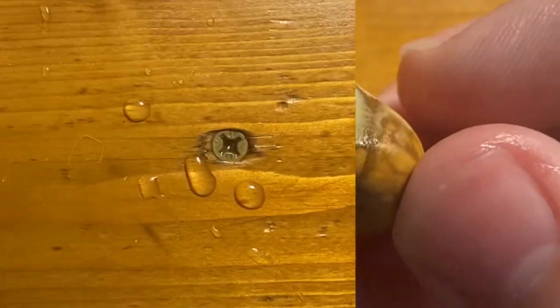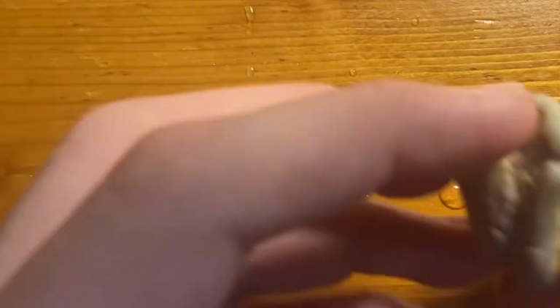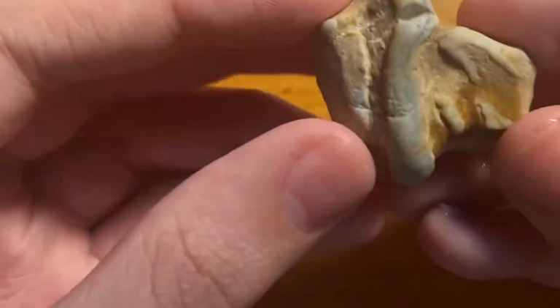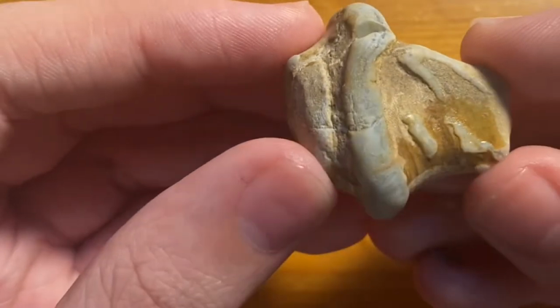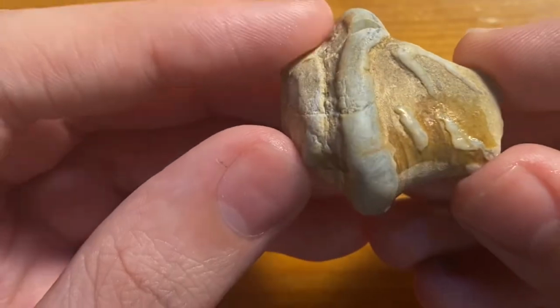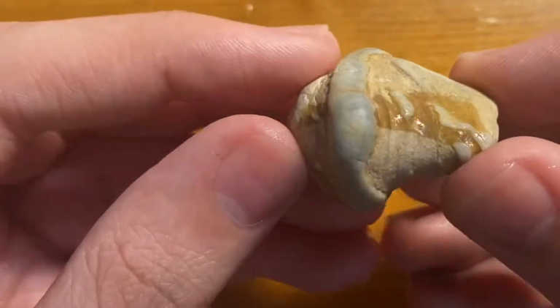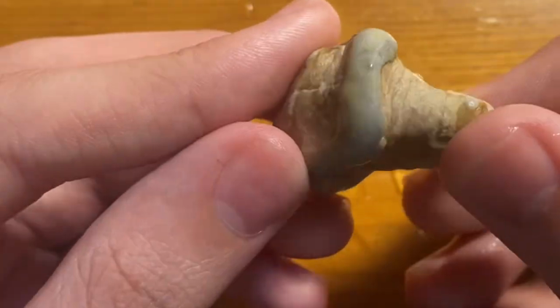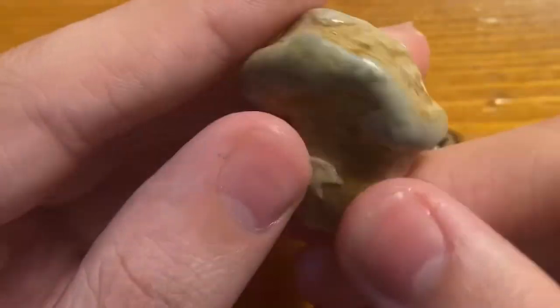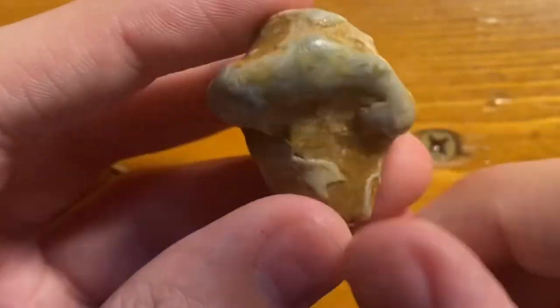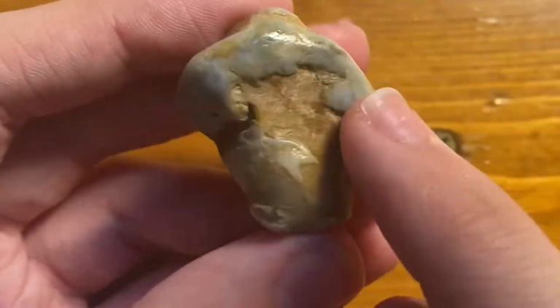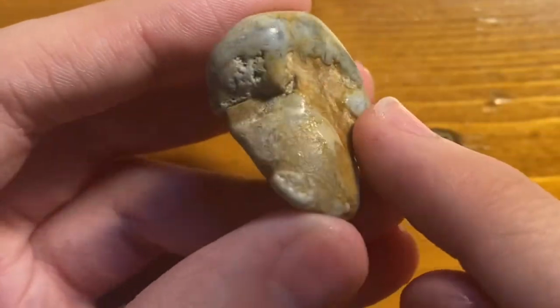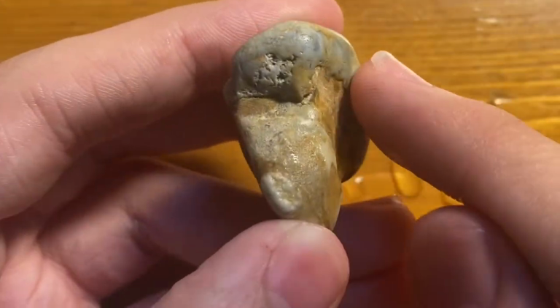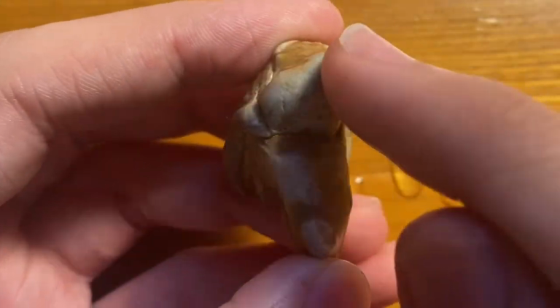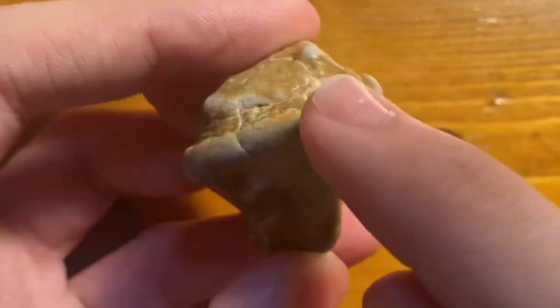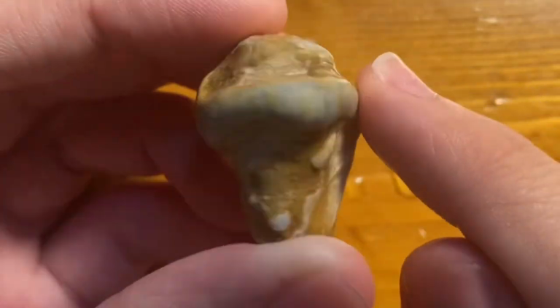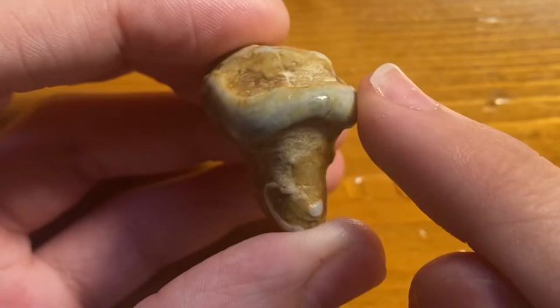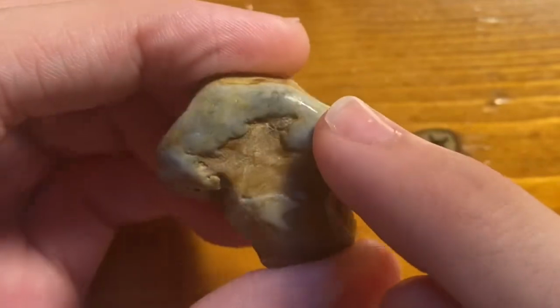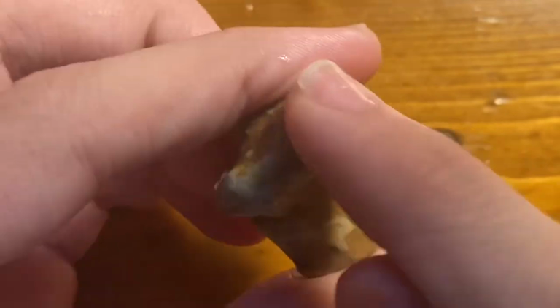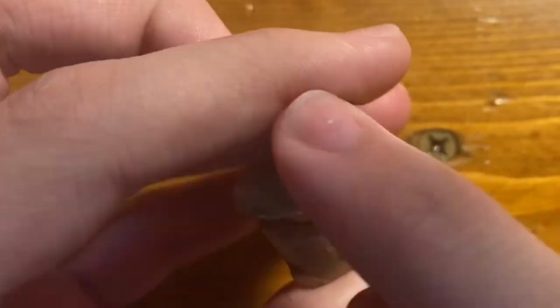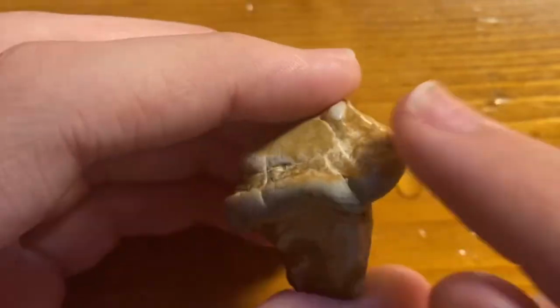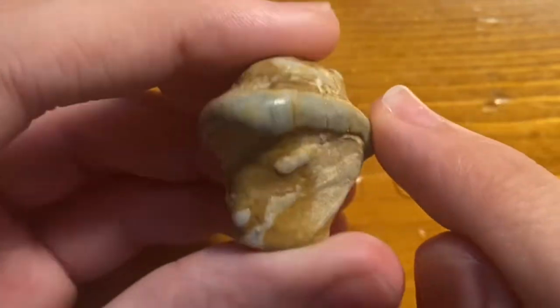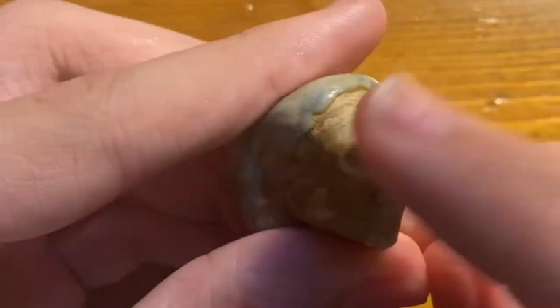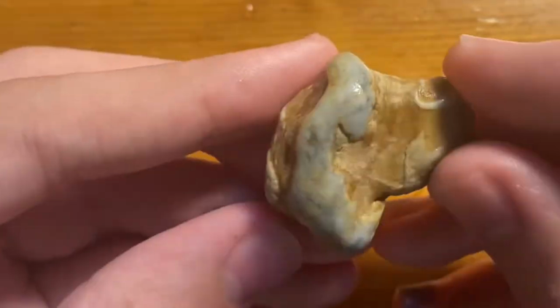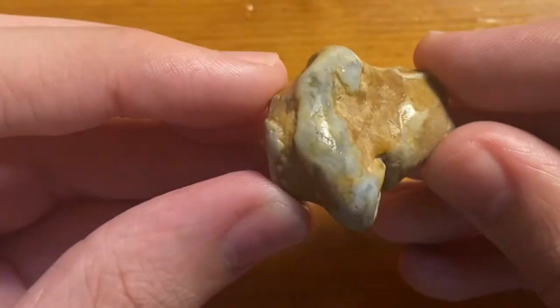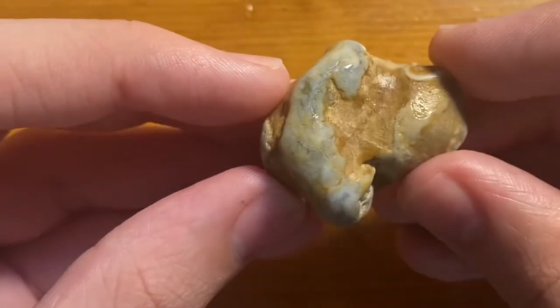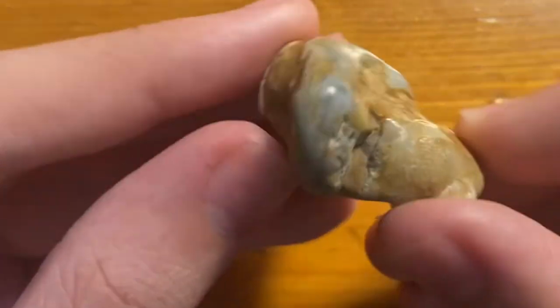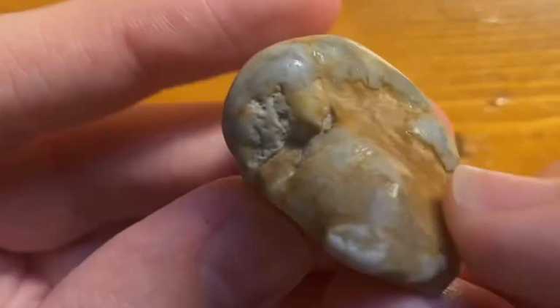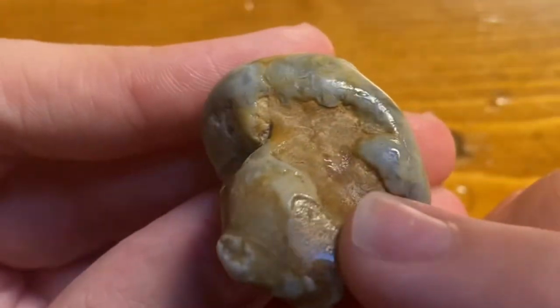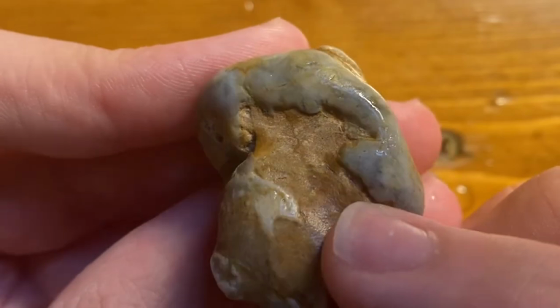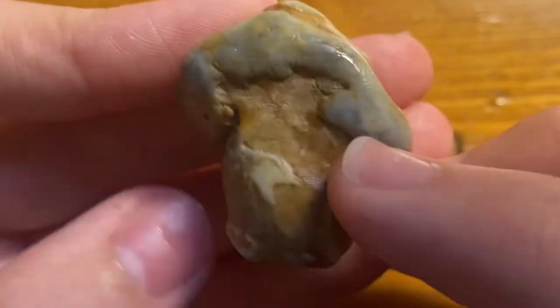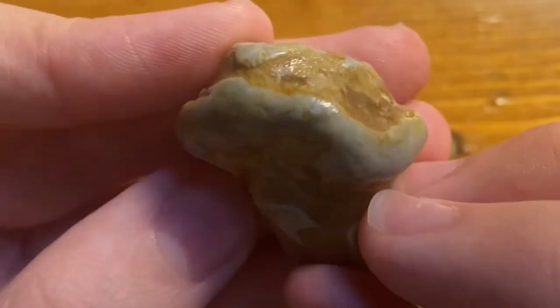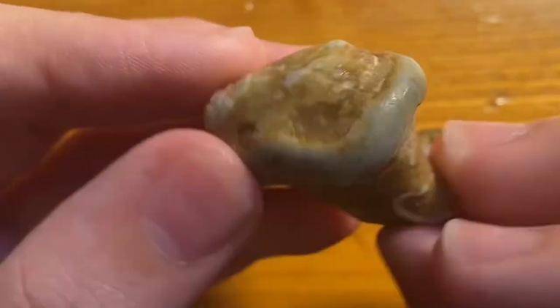And then here is some weird, interesting rock that I just picked up because there's this harder mineral that wasn't worn away by the water, but then everything else was. And it's pretty interesting.